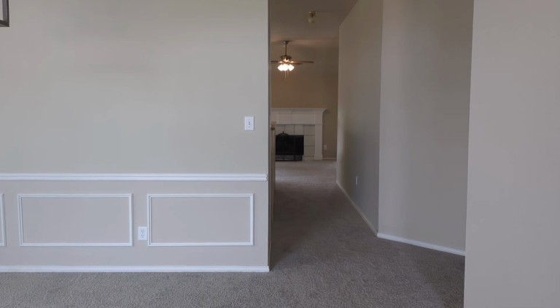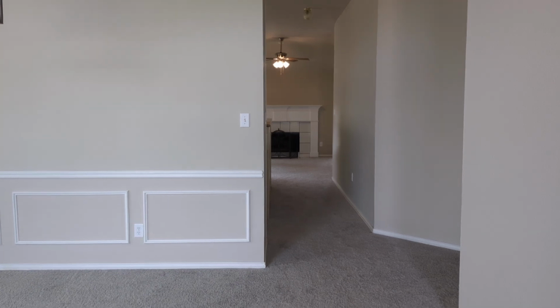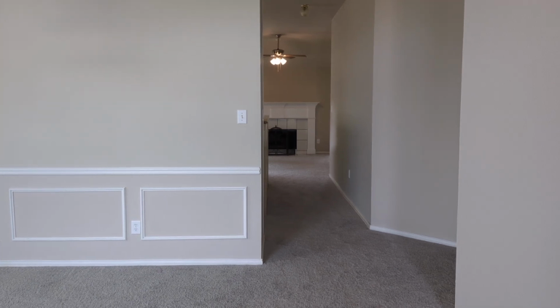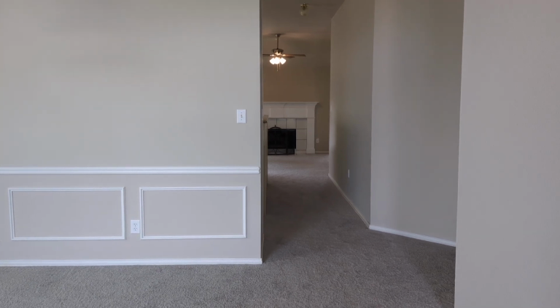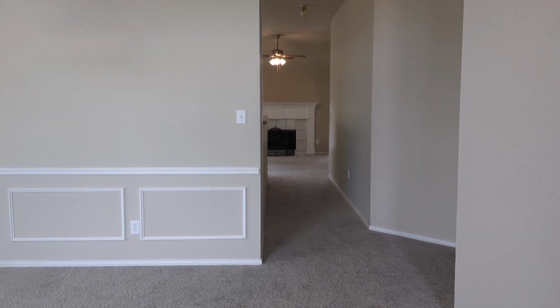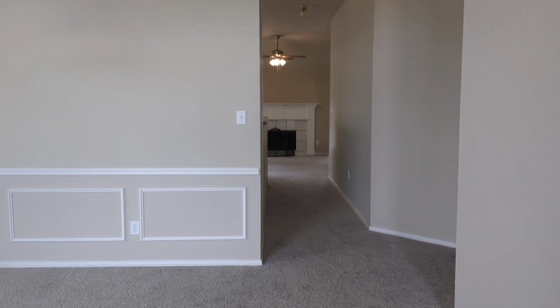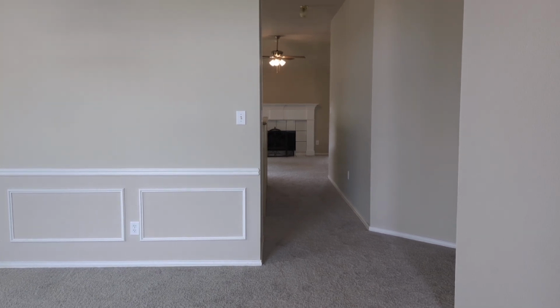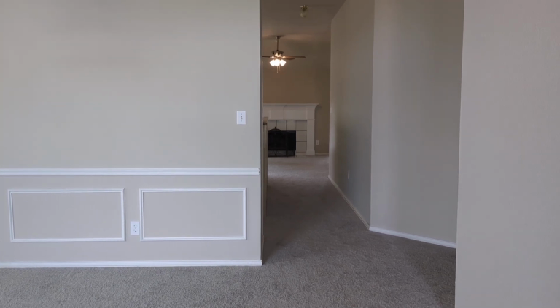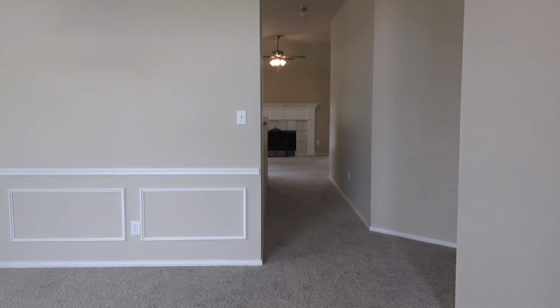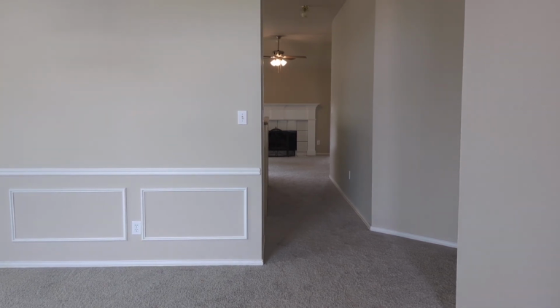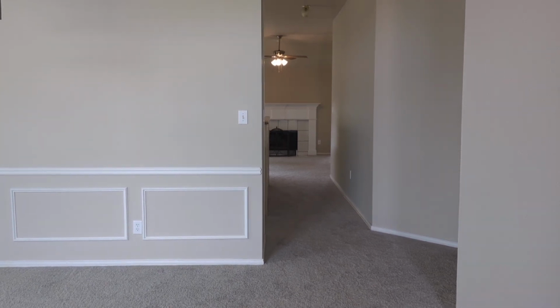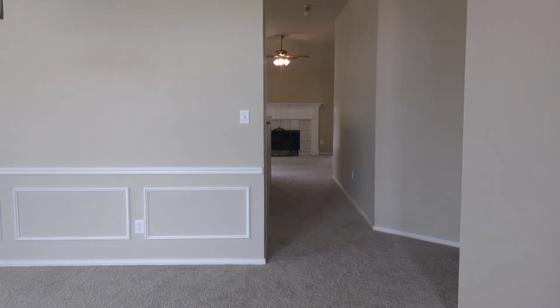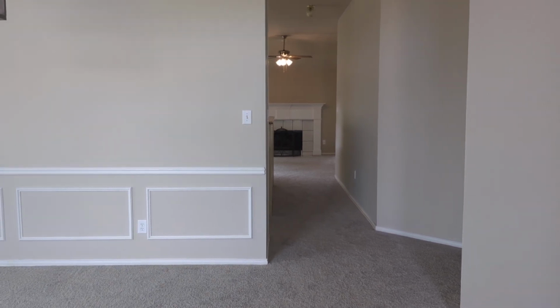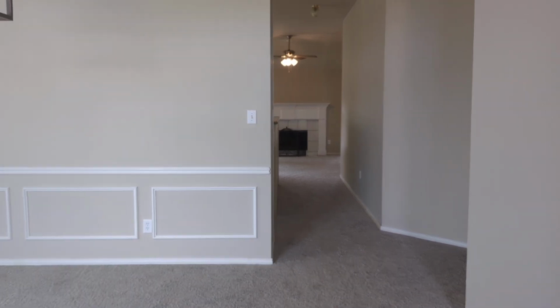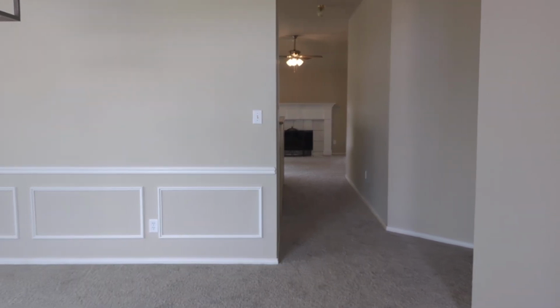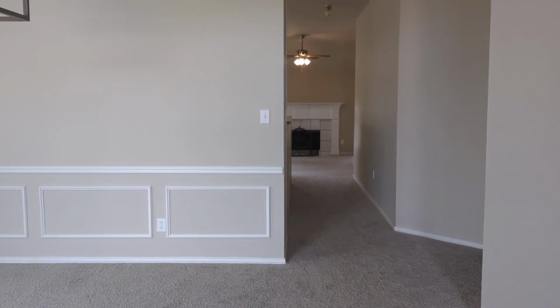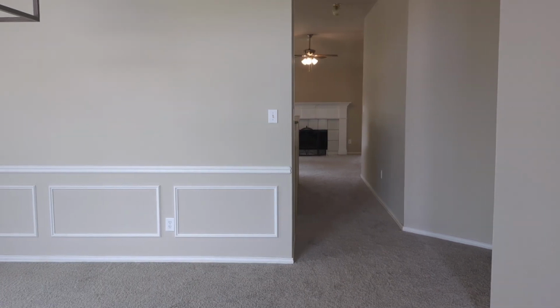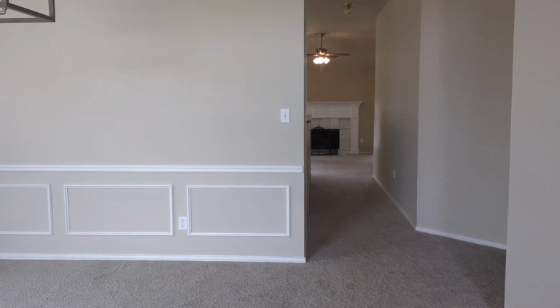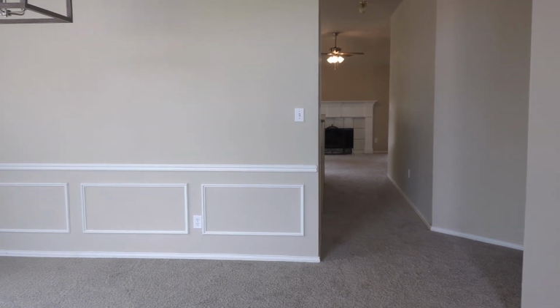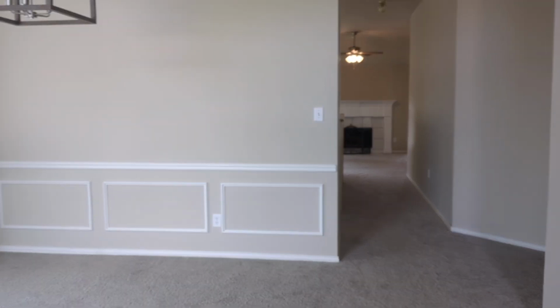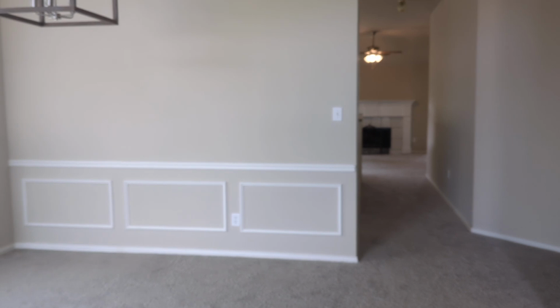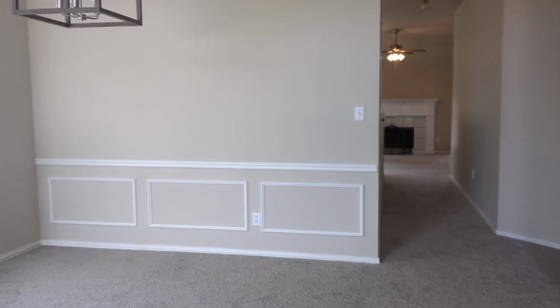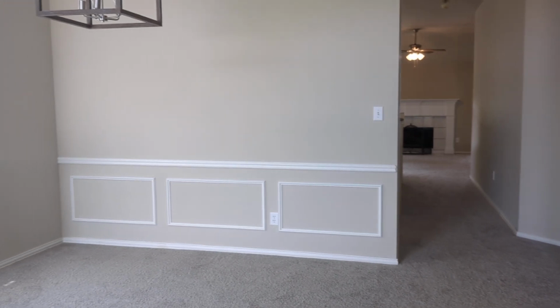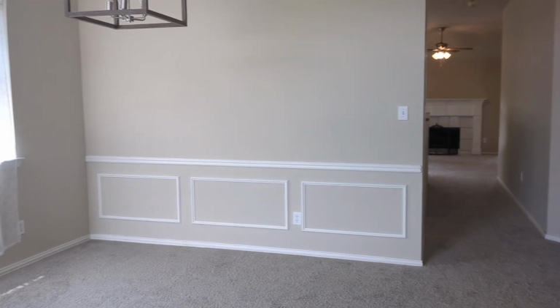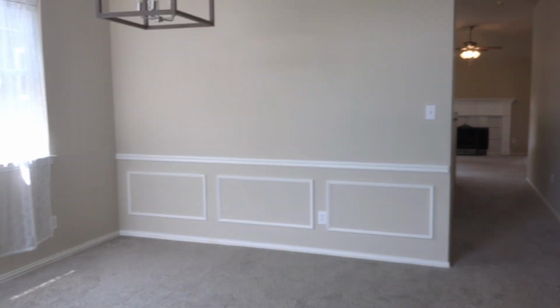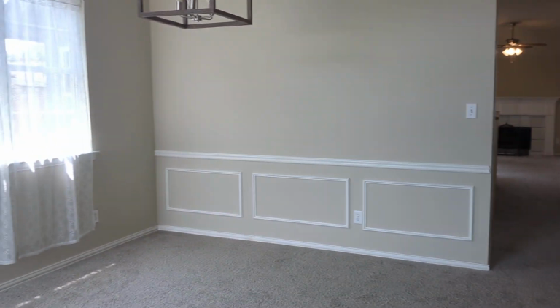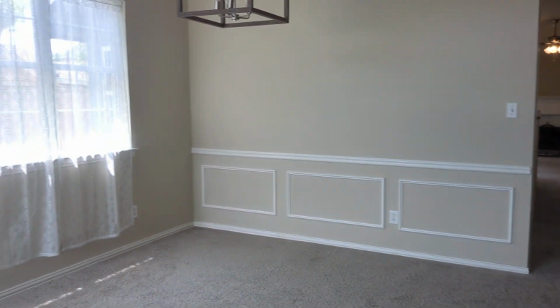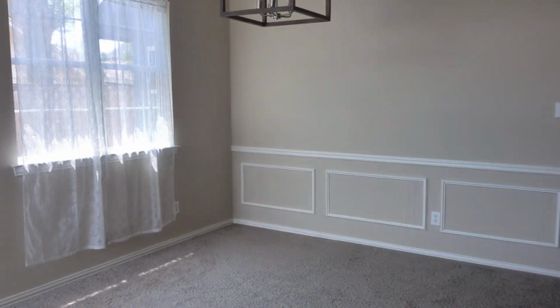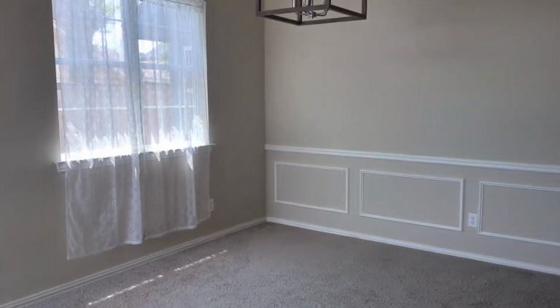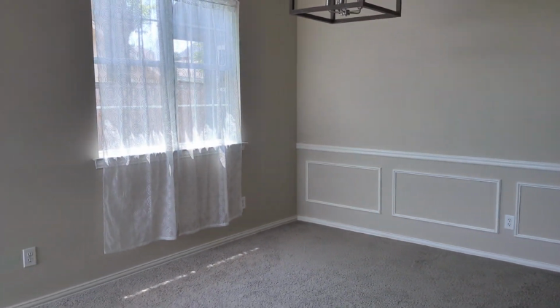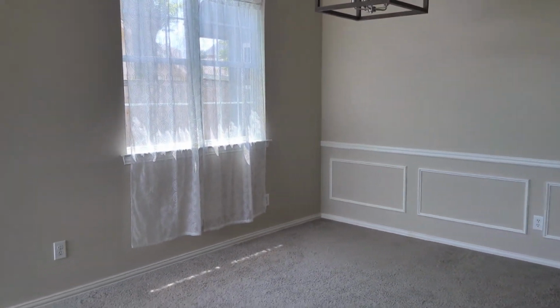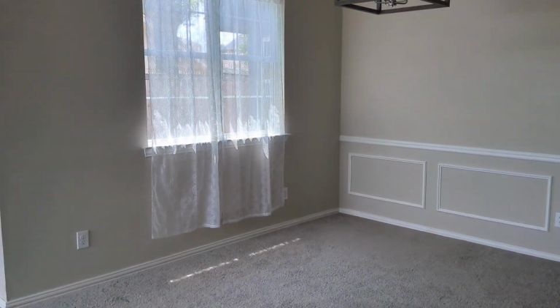This is 3916 Segundo. This is a four-bedroom, two-bath, two-car garage with two living areas.